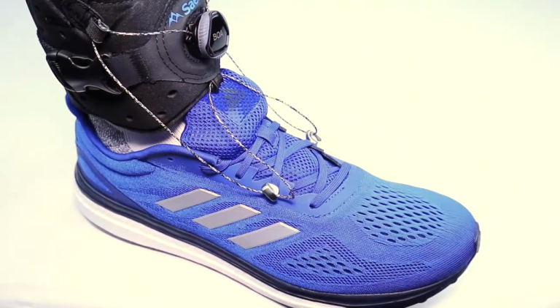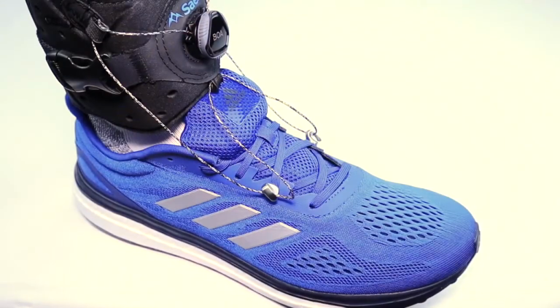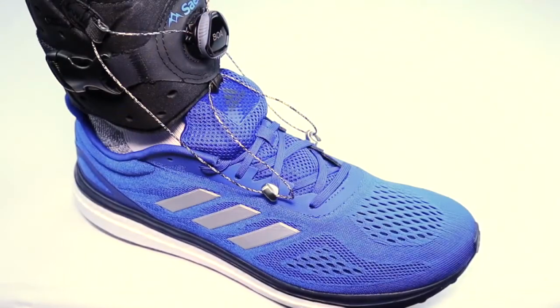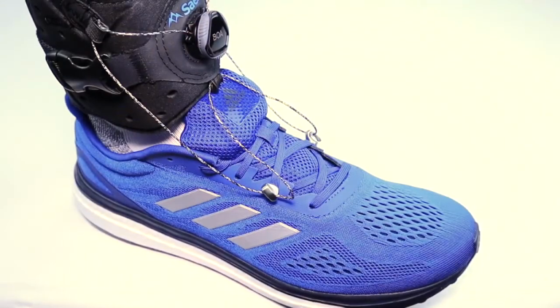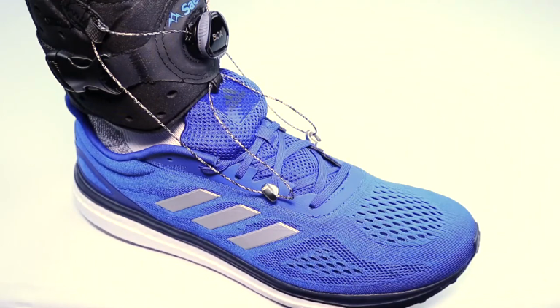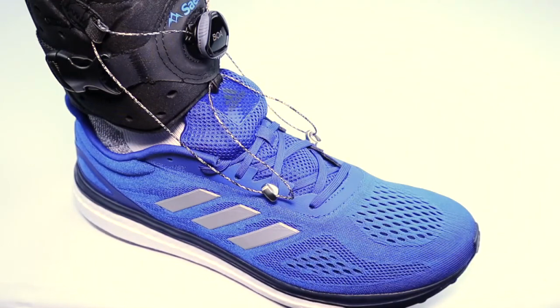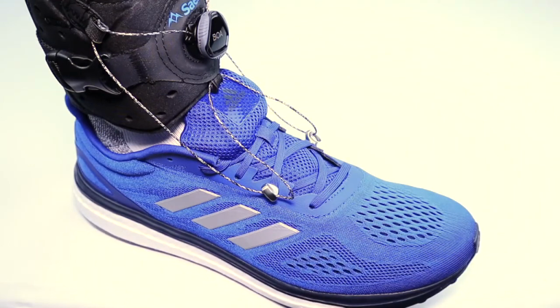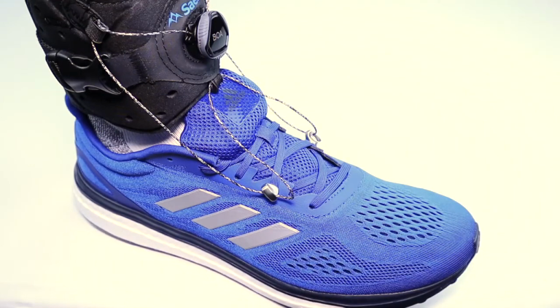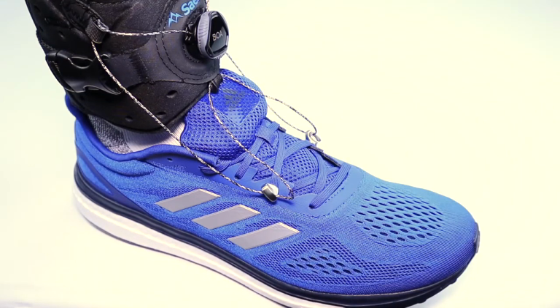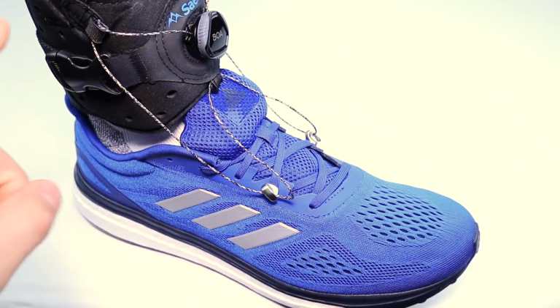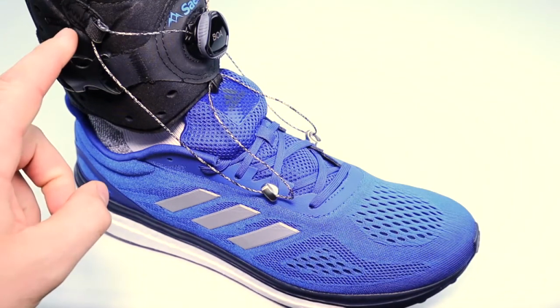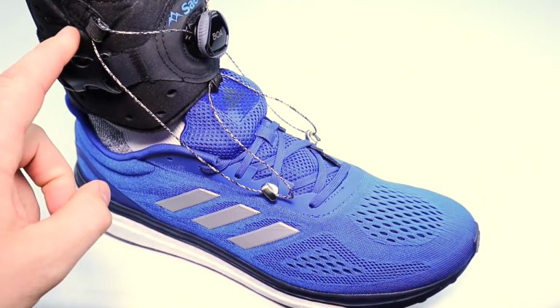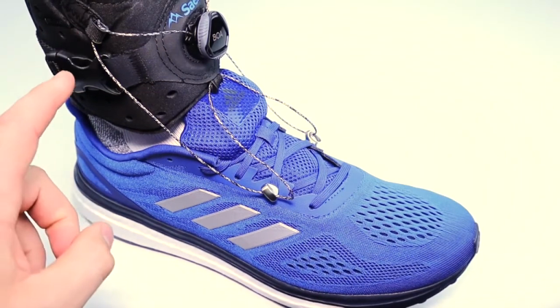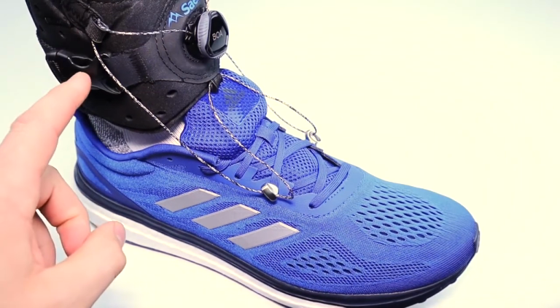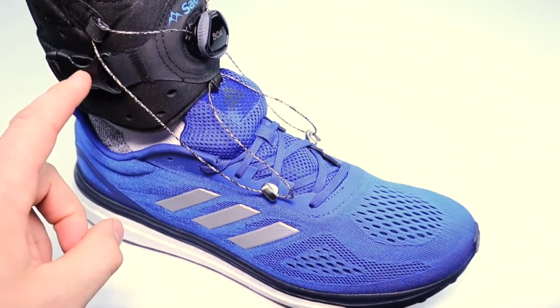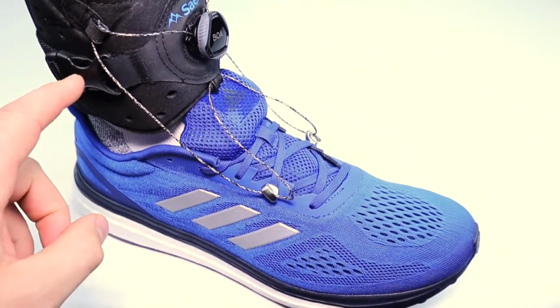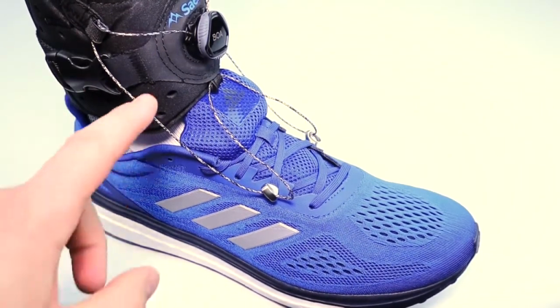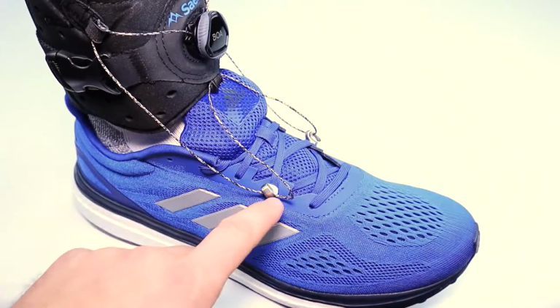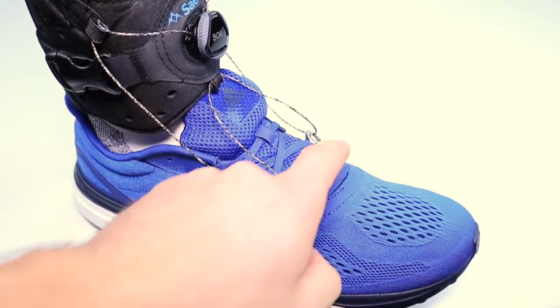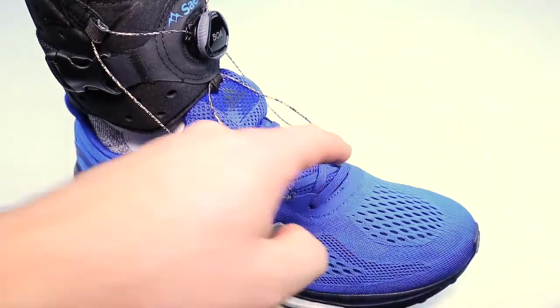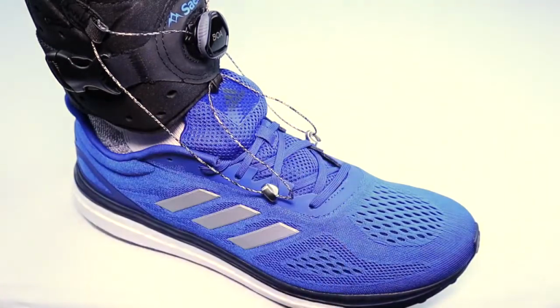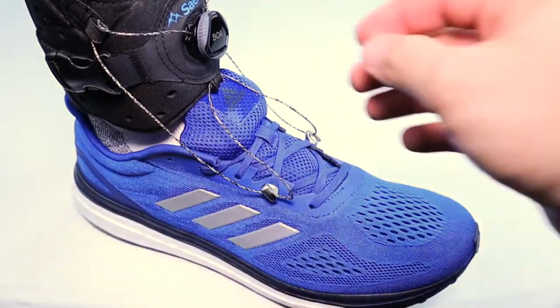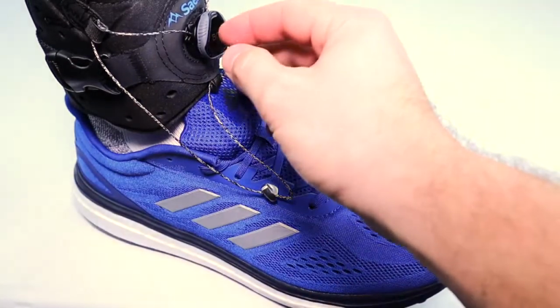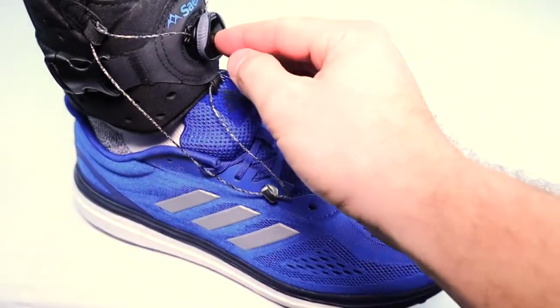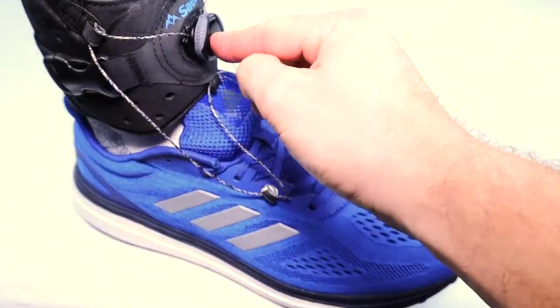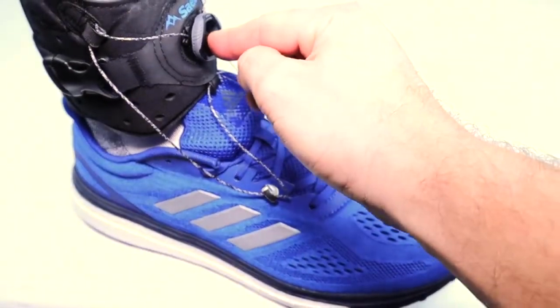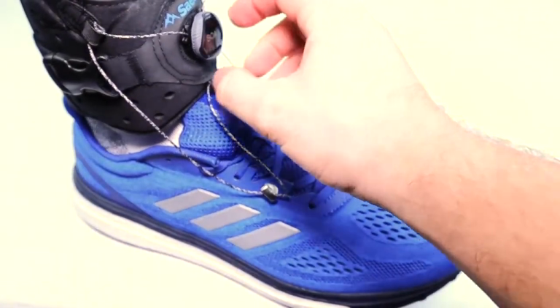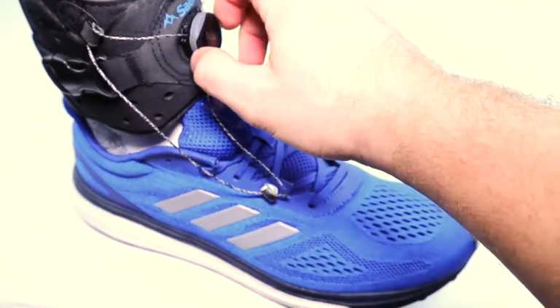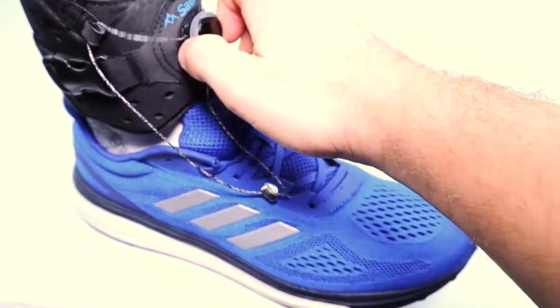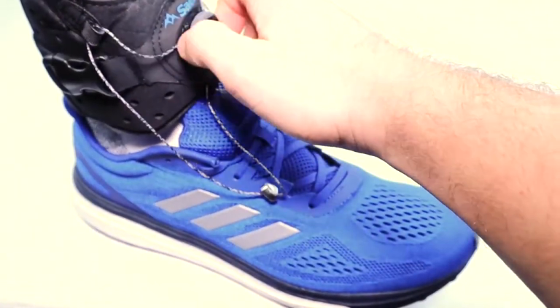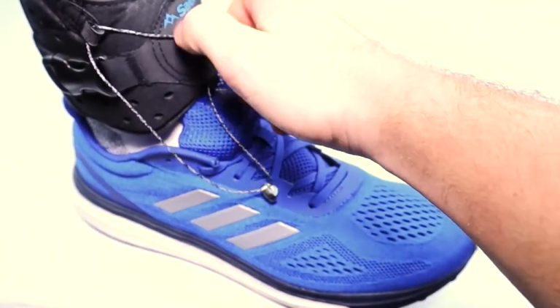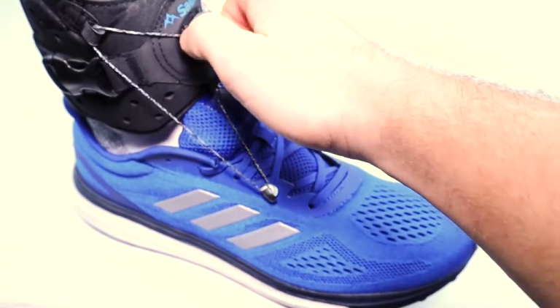Here is what the Sabo Step looks like when it's on. Once you have tightened it around your ankle and secured it with the clip, put the lace through the hooks, then push in the BOA dial and tighten until it lifts your foot.